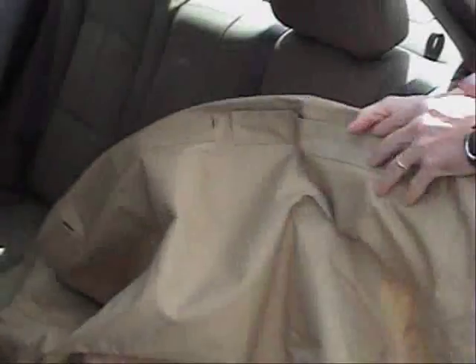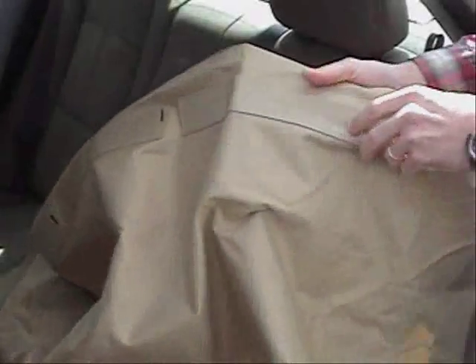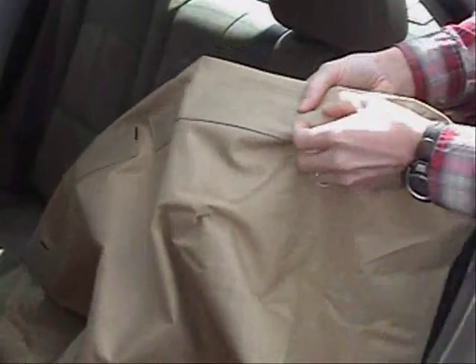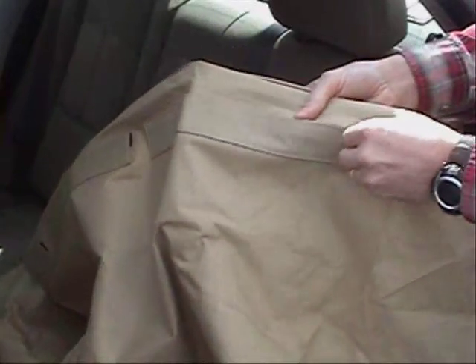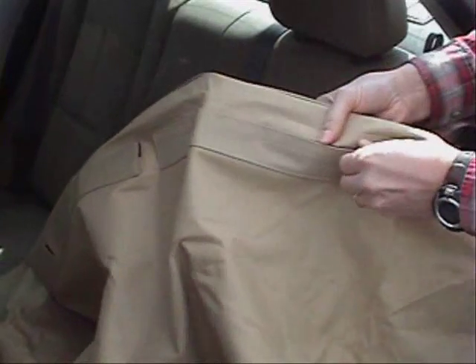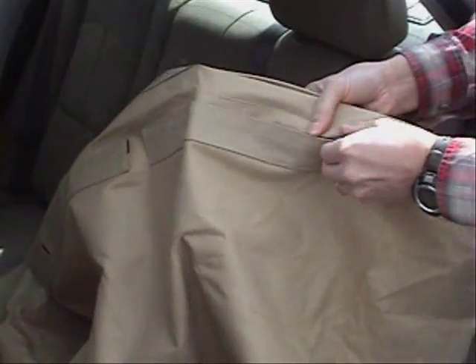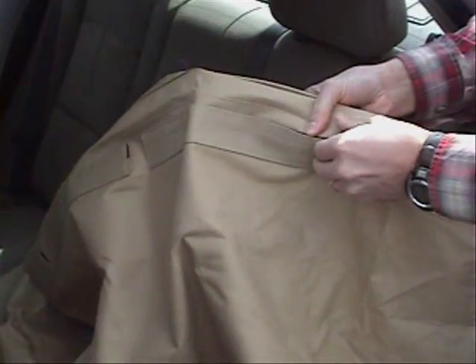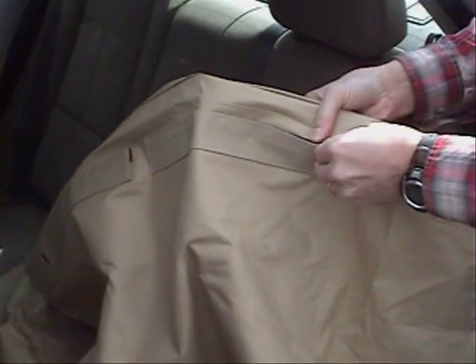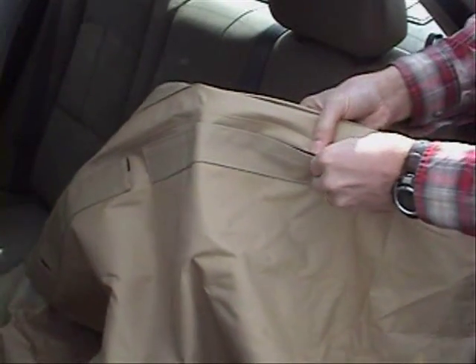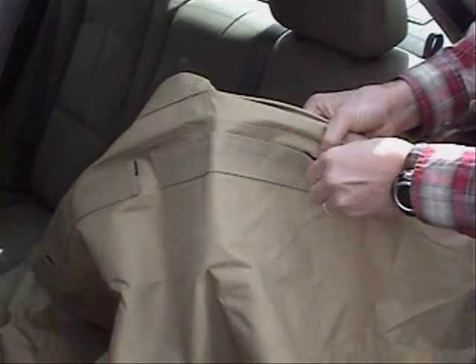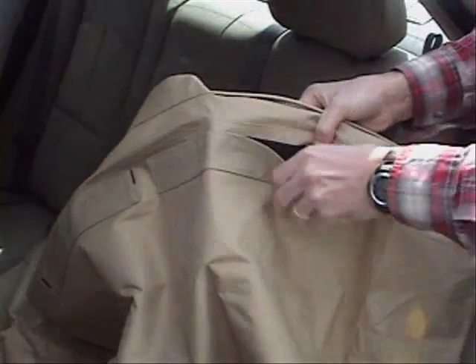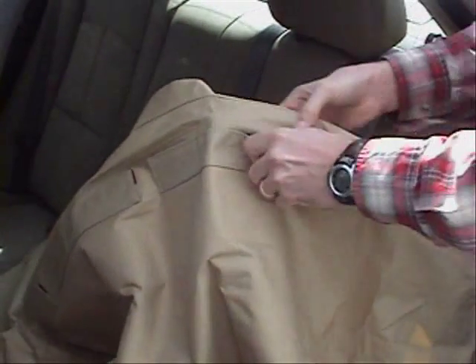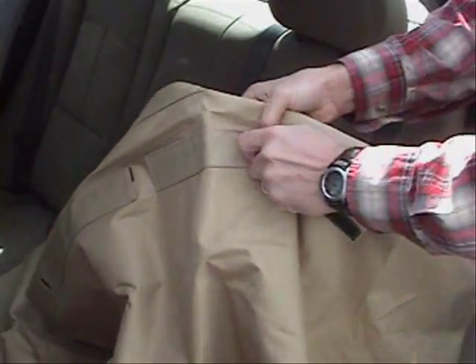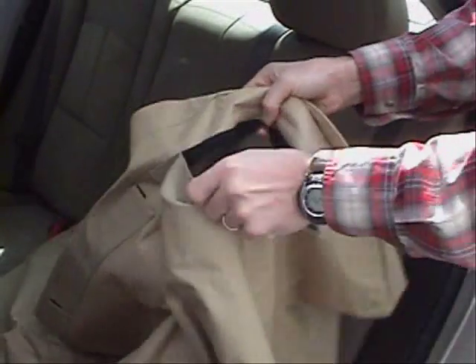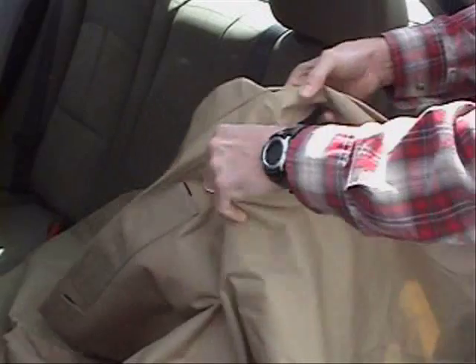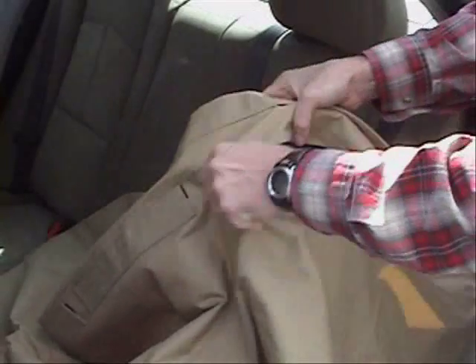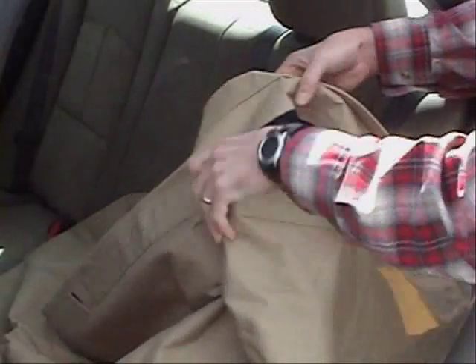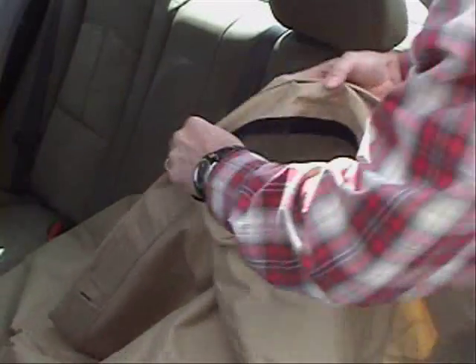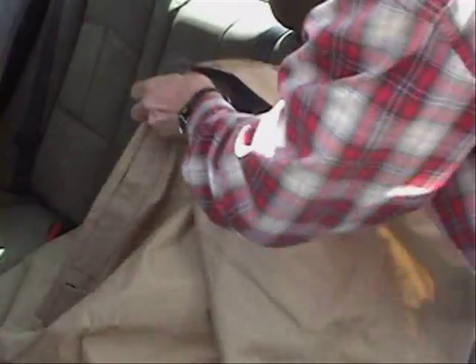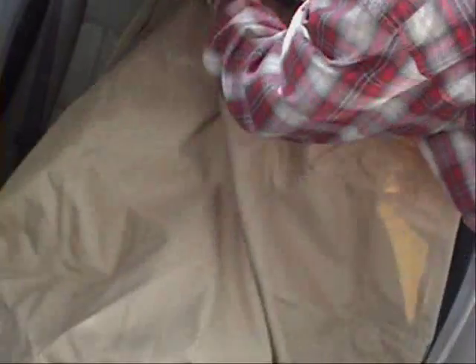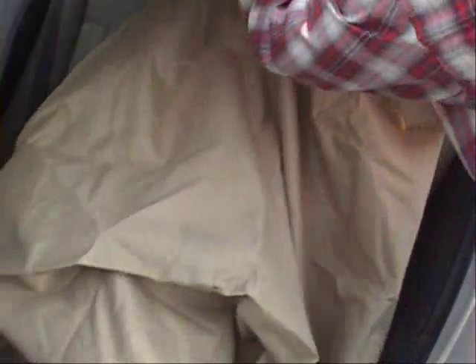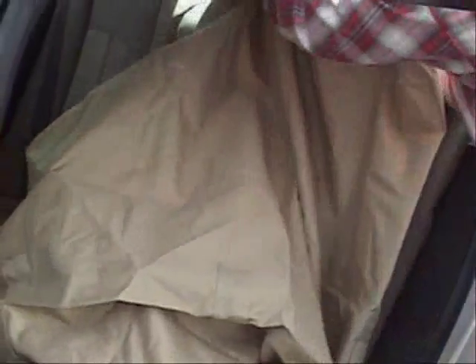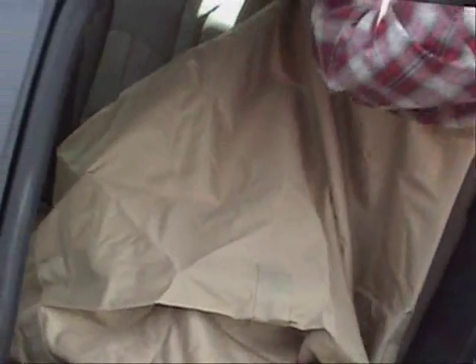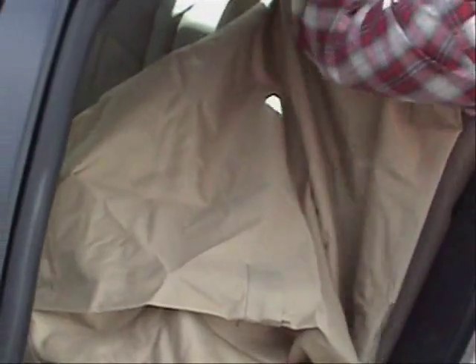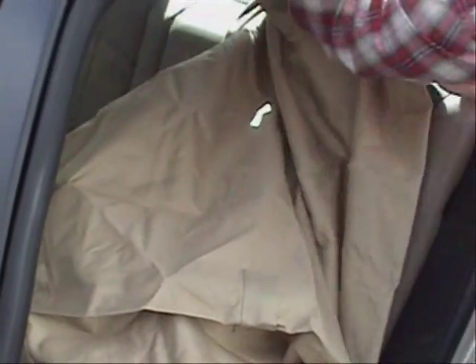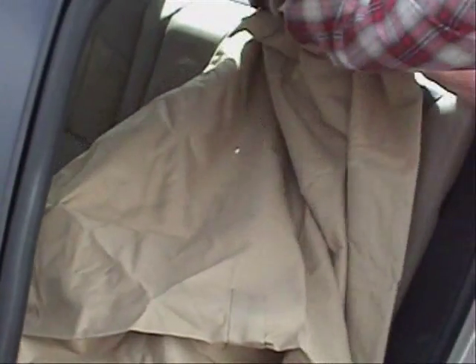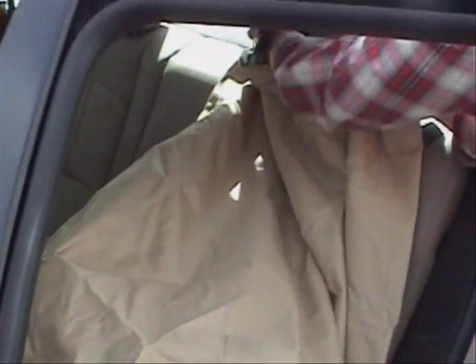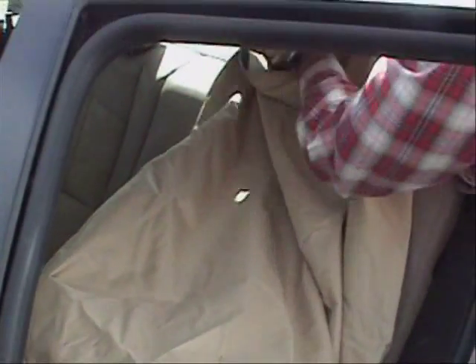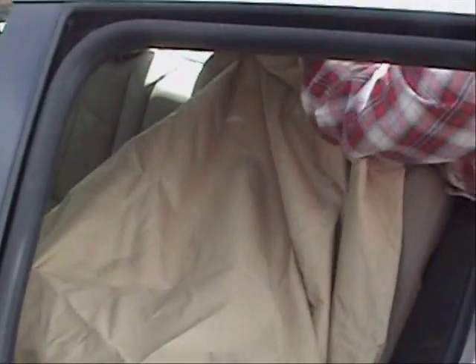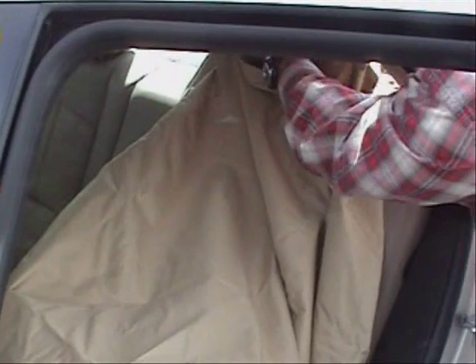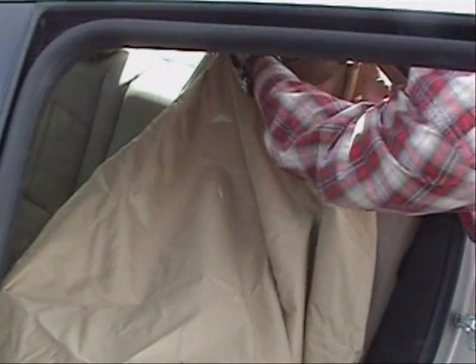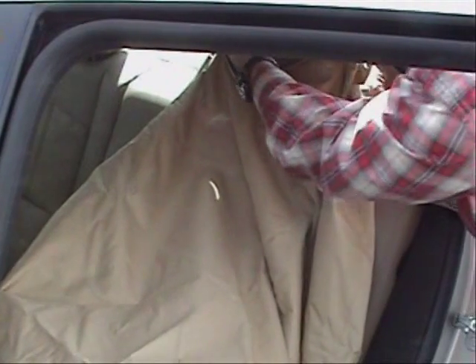Let's start by pulling it out of the box, unfolding the seat protector, and opening the Velcro openings on the top for the headrests.